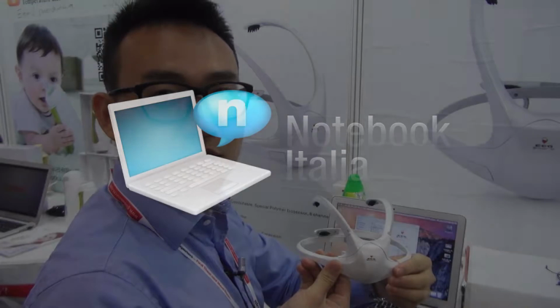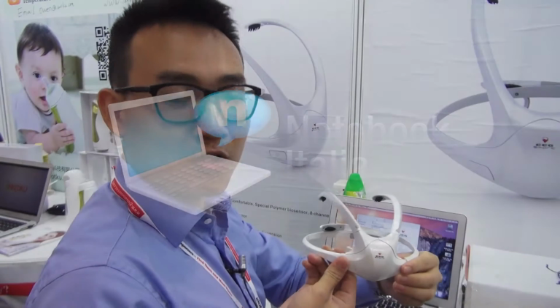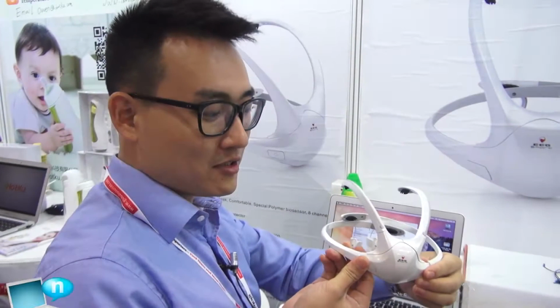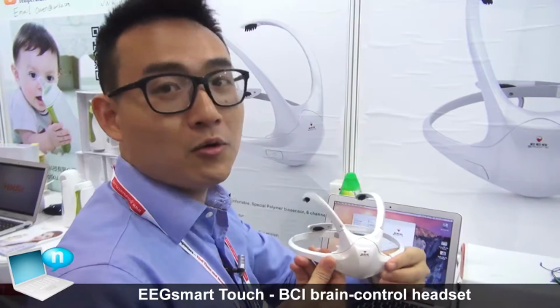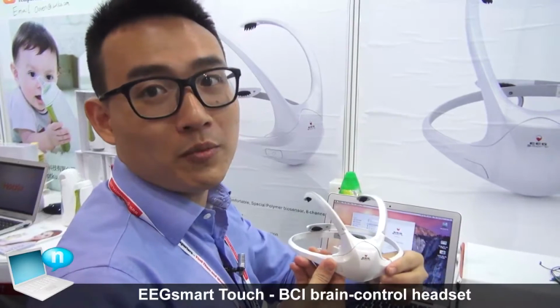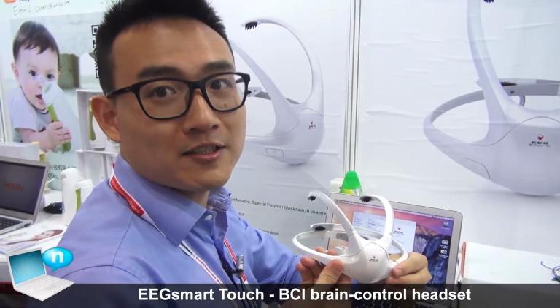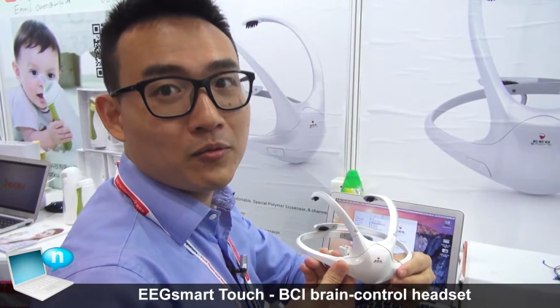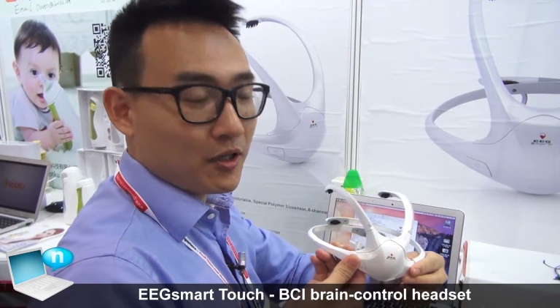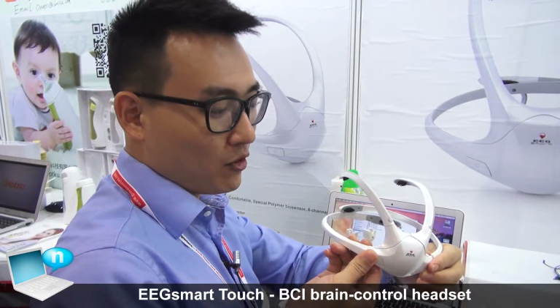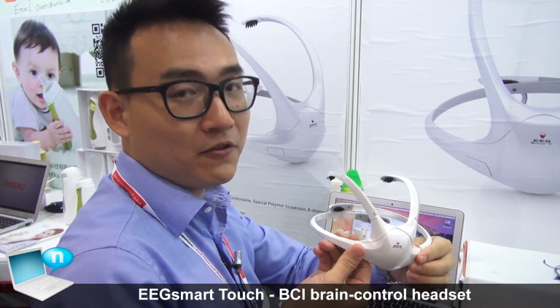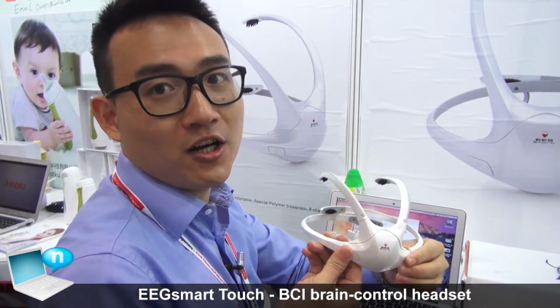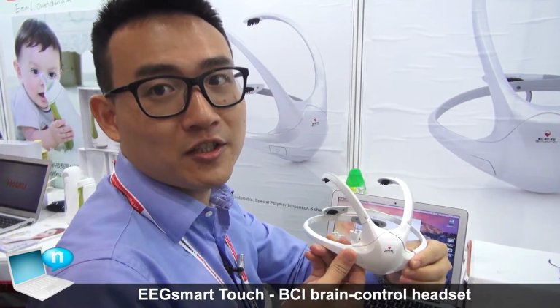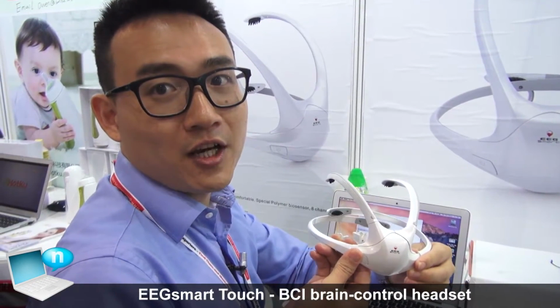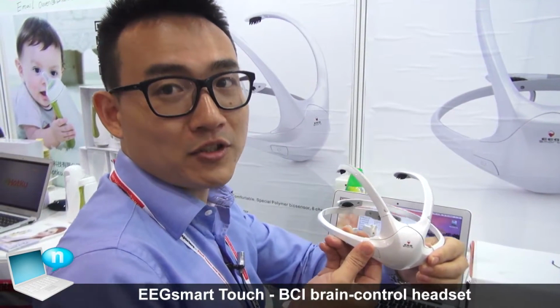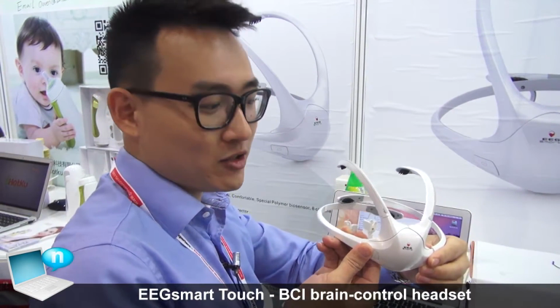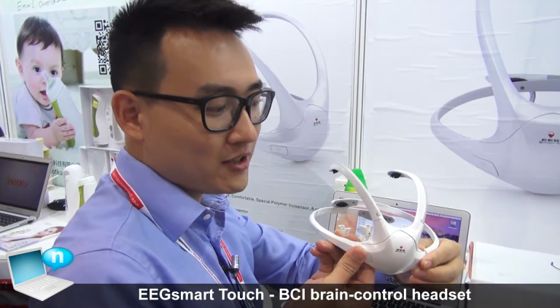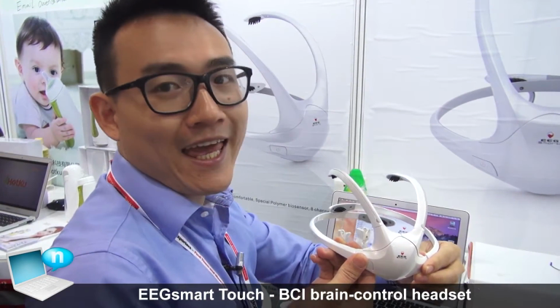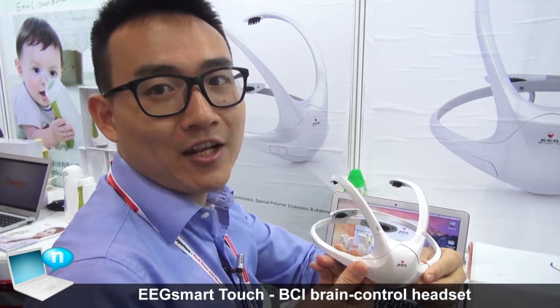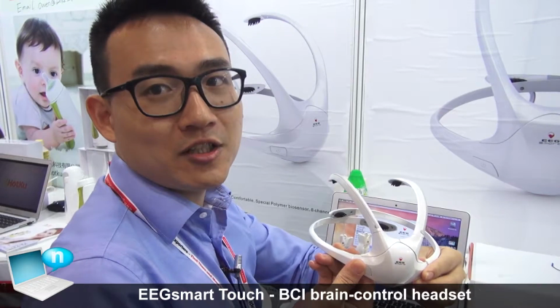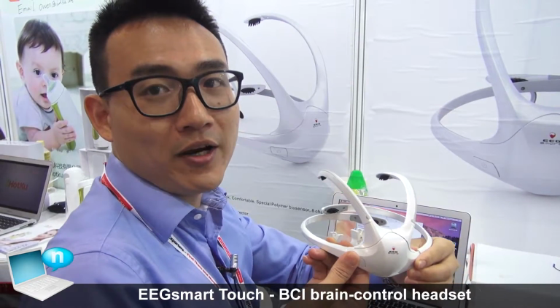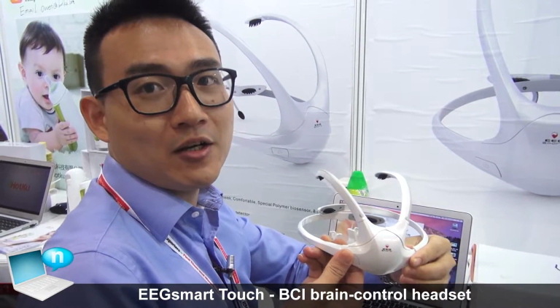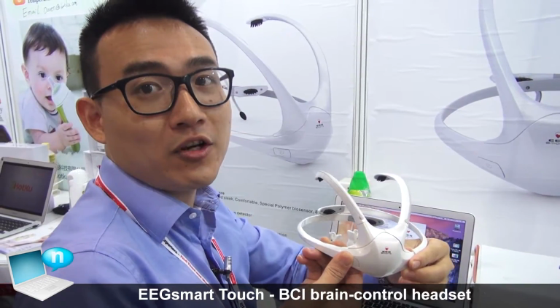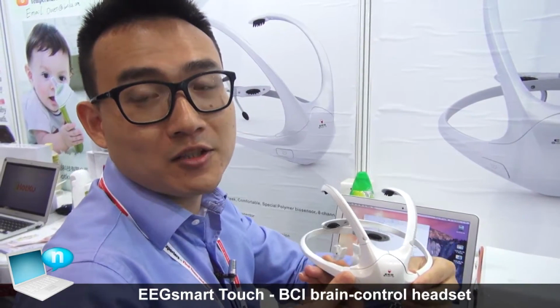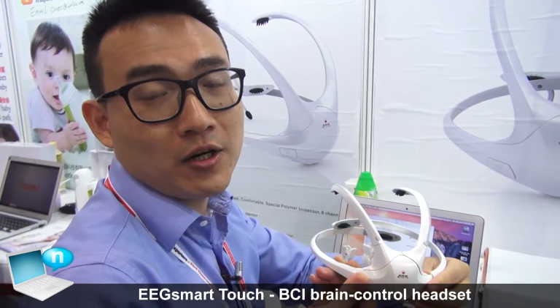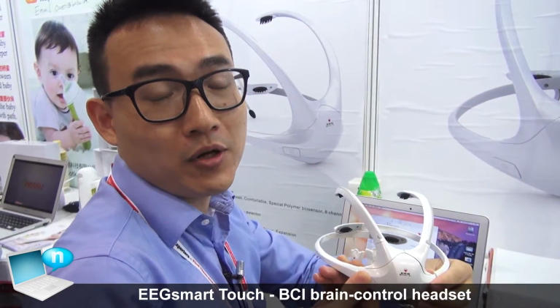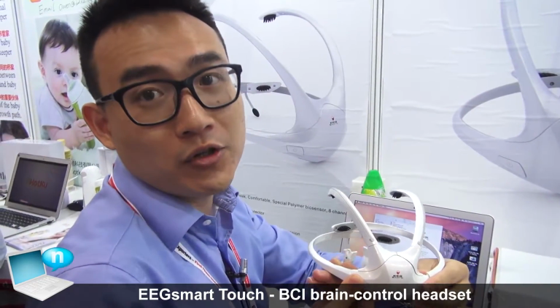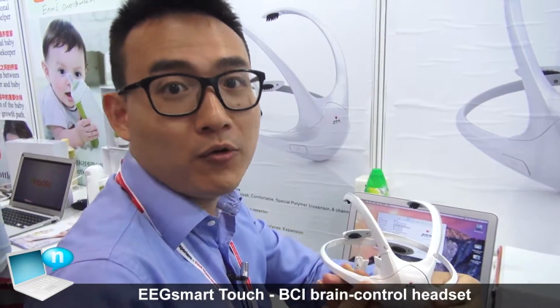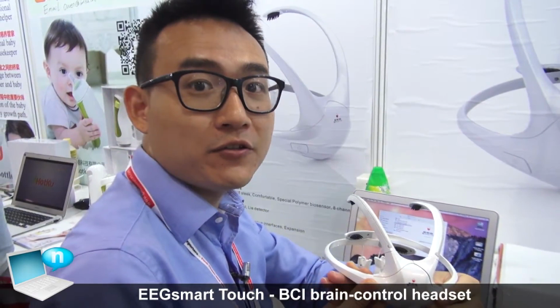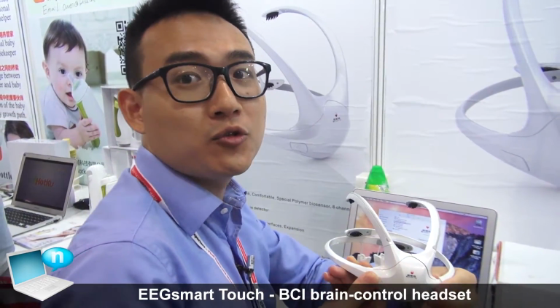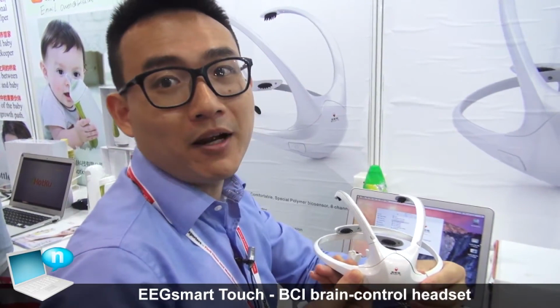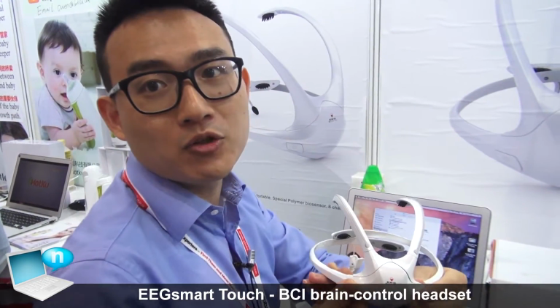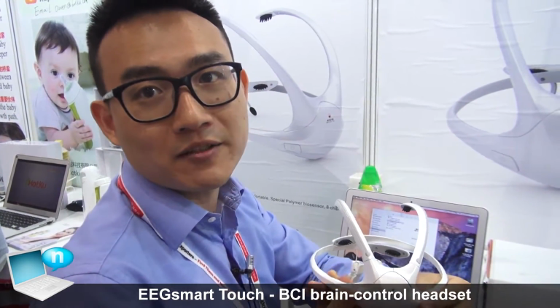This is our wearable headset. Our product name is Touch, and it's a wearable headset. You can recognize your brainwaves to do some mind control things.